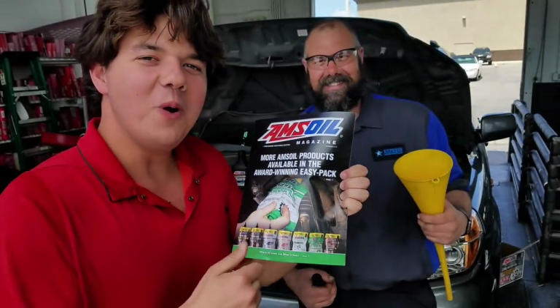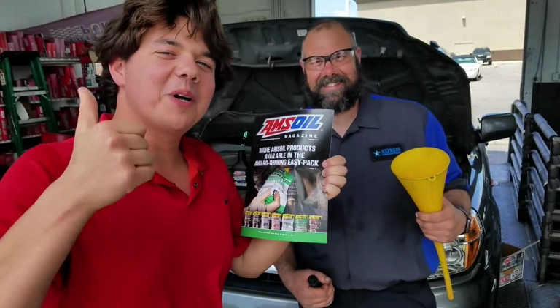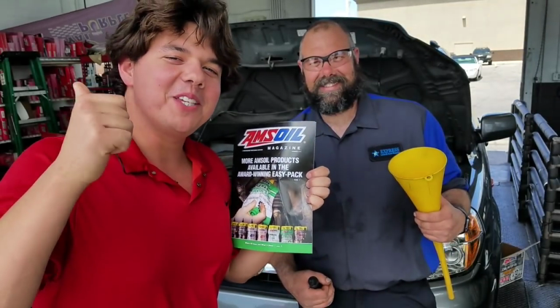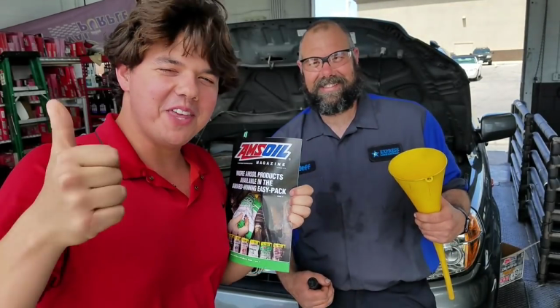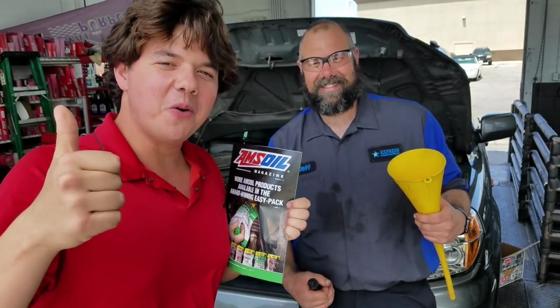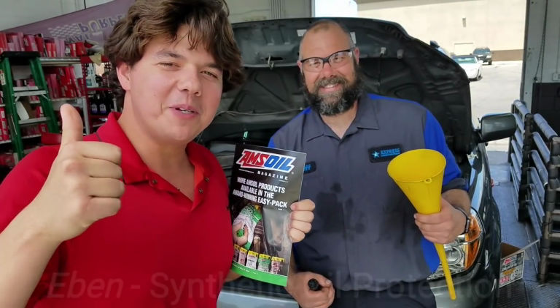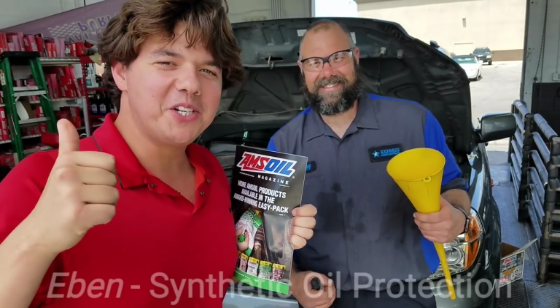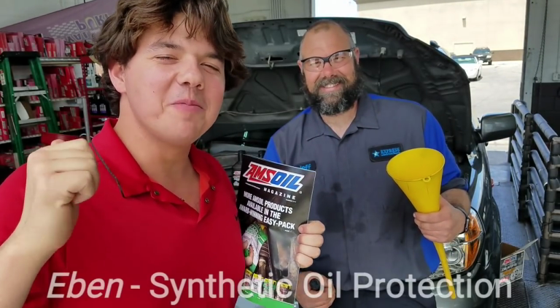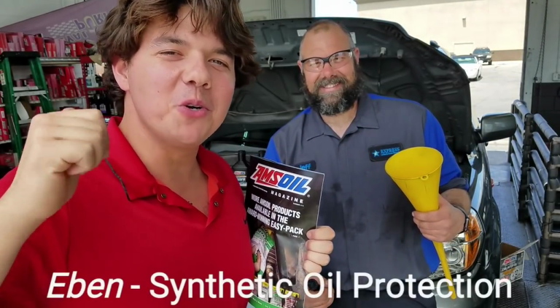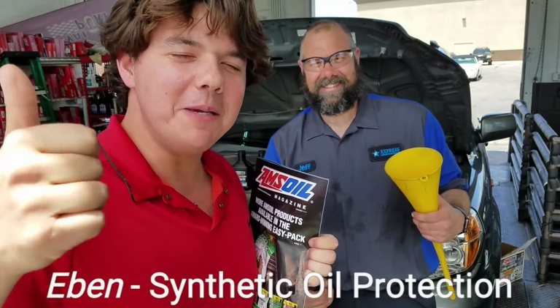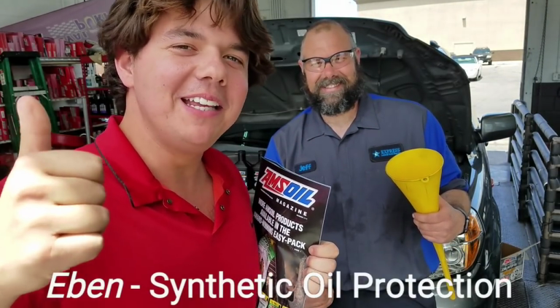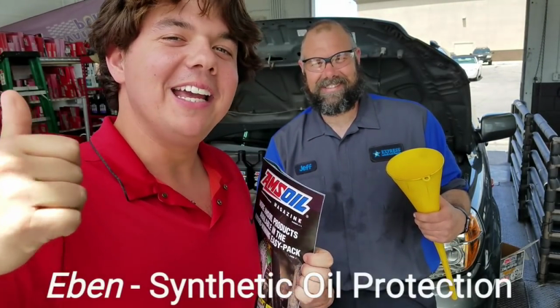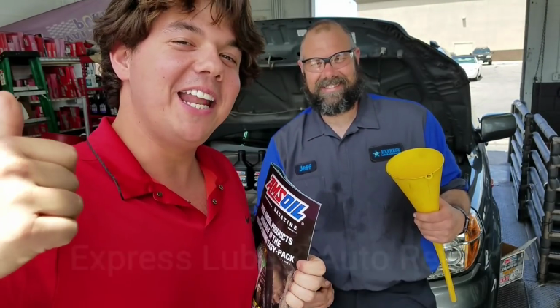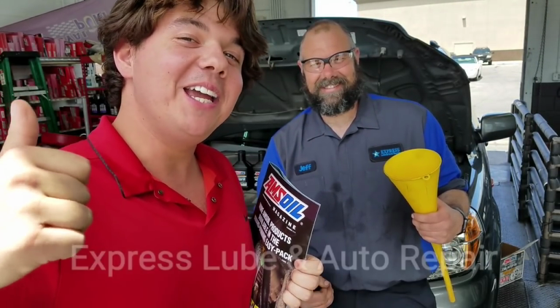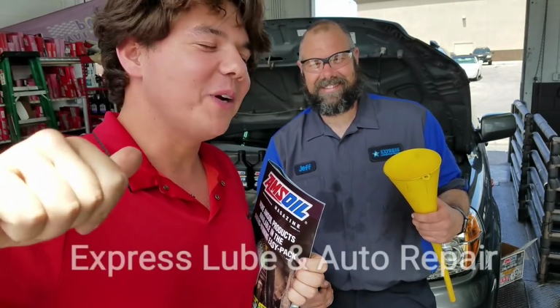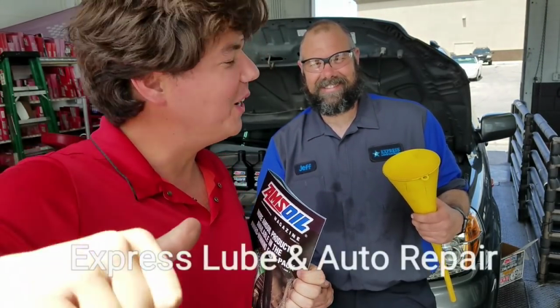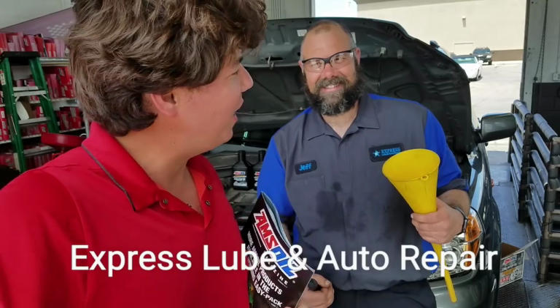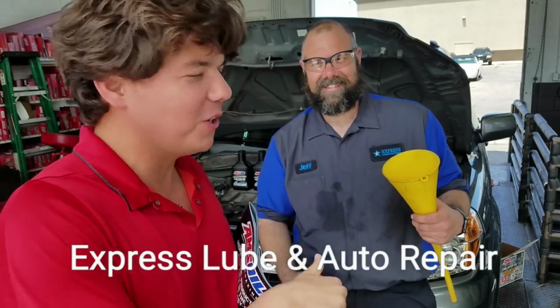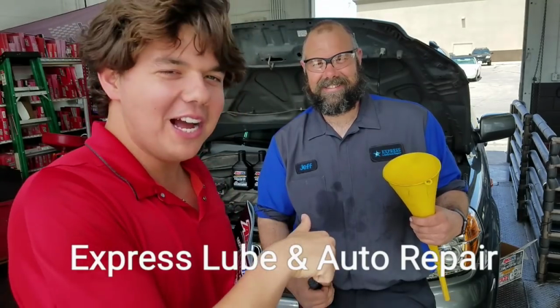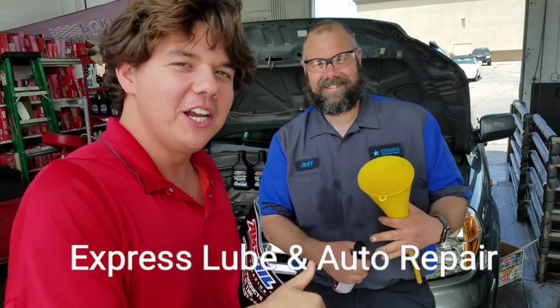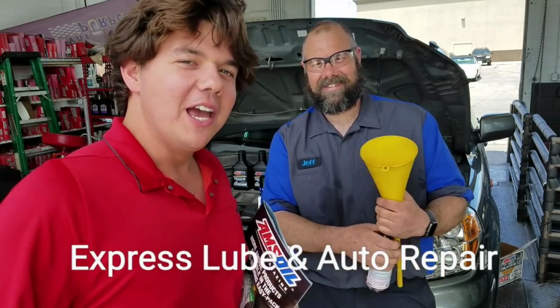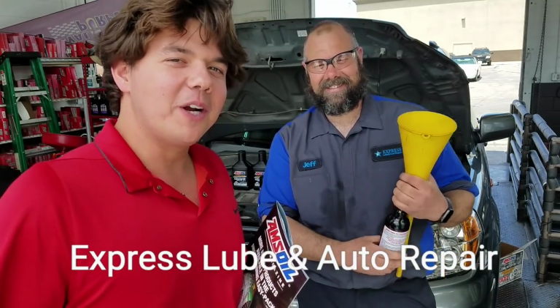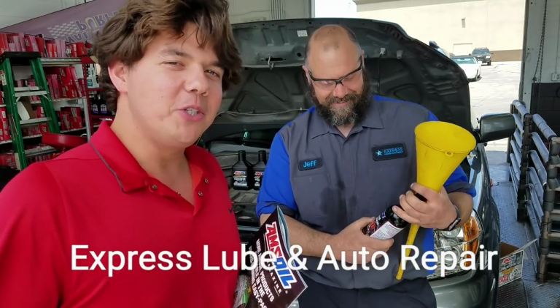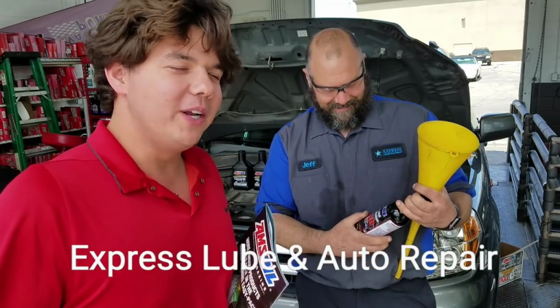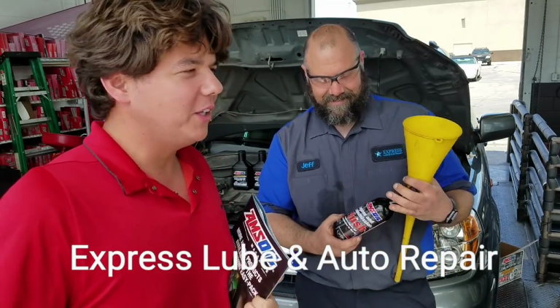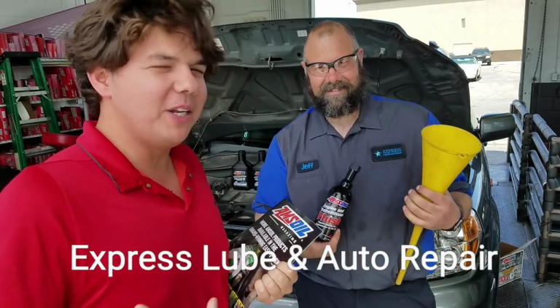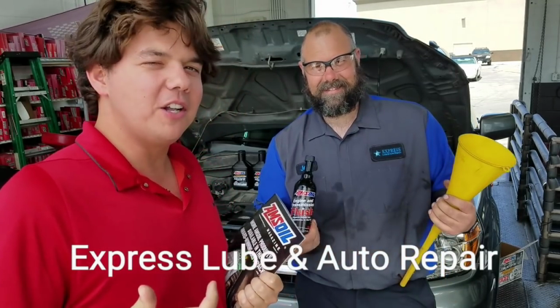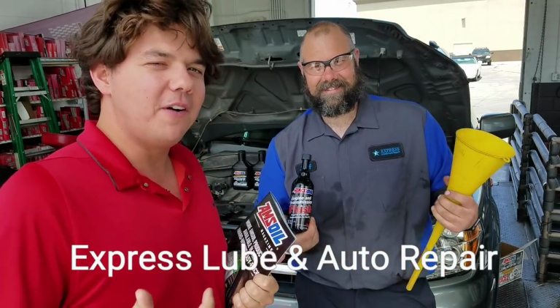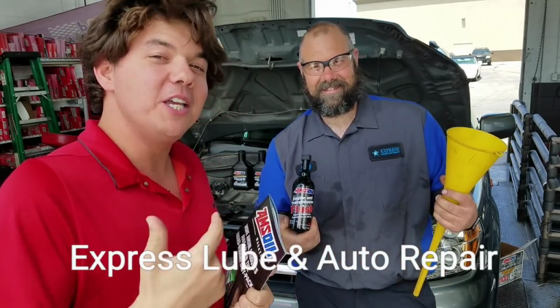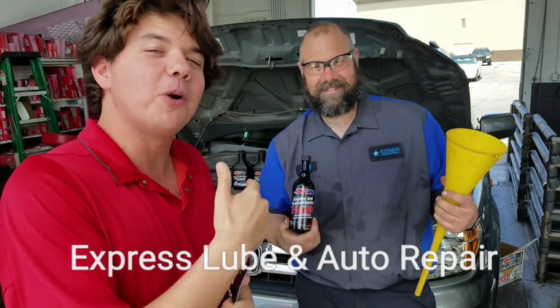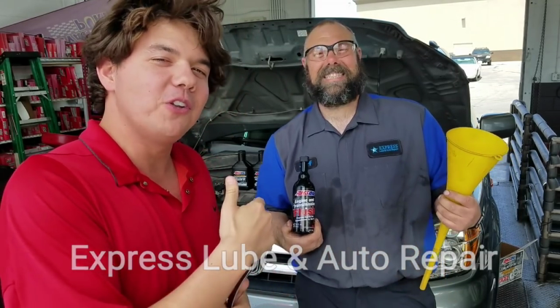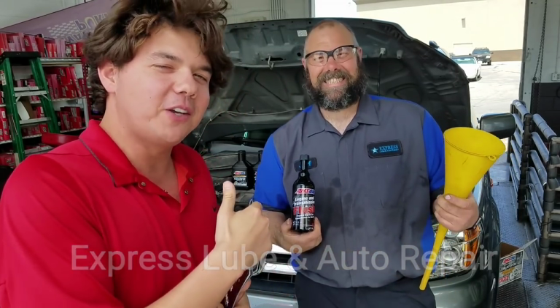Welcome to Synthetic Oil Protection. I'm your host, Eben. Today we're here at Jeff's Garage, and we're going to be doing a little bit of stuff on his personal vehicle.